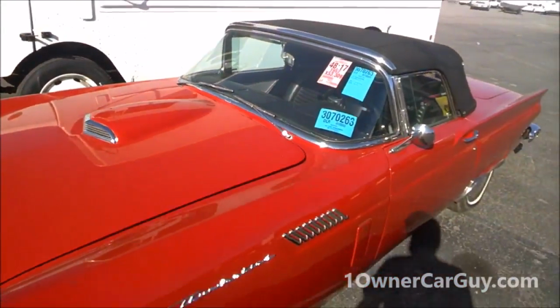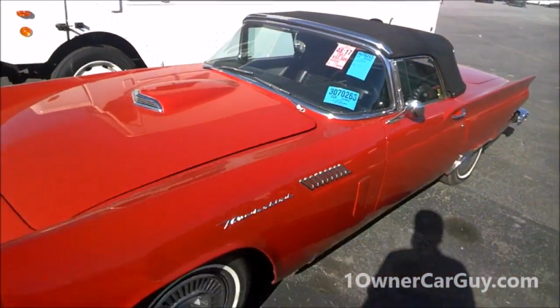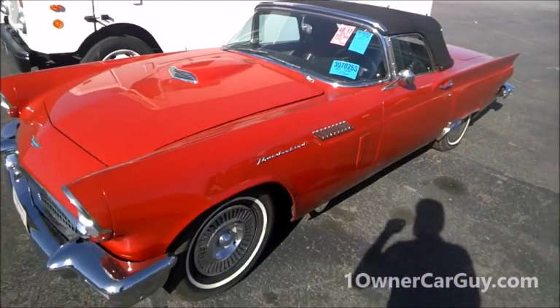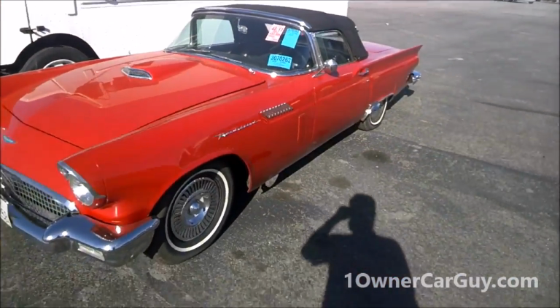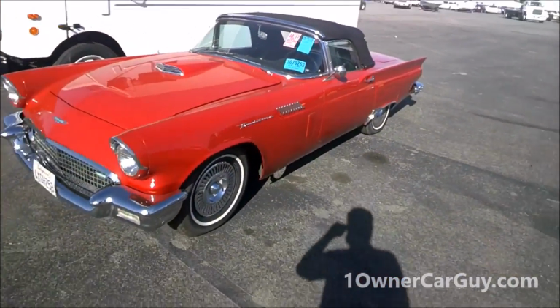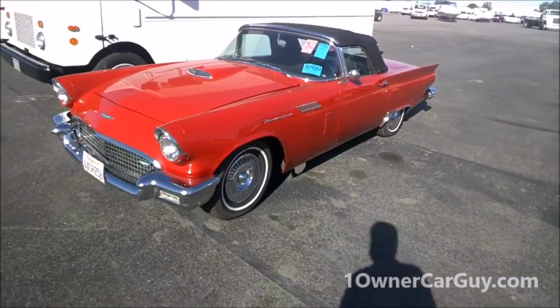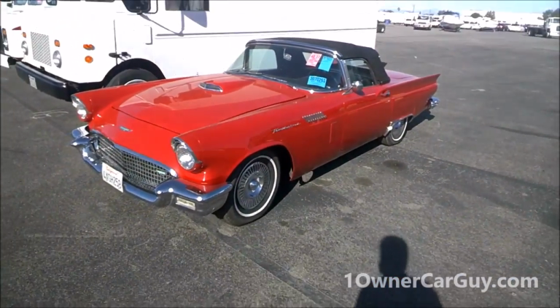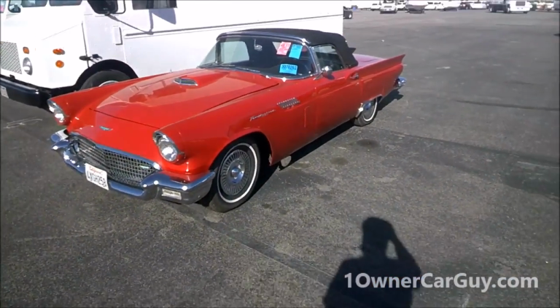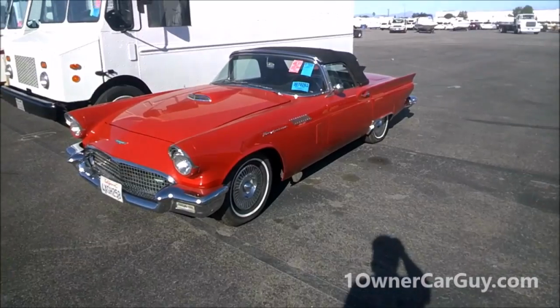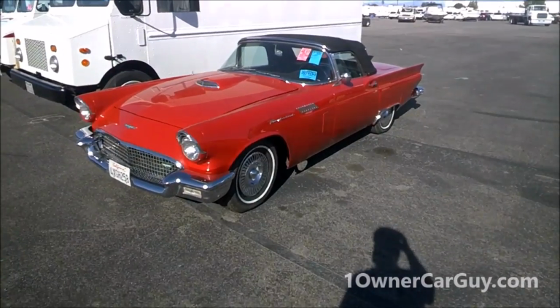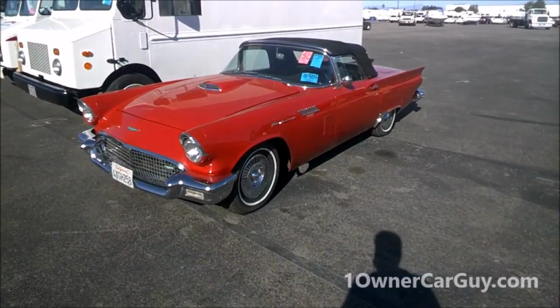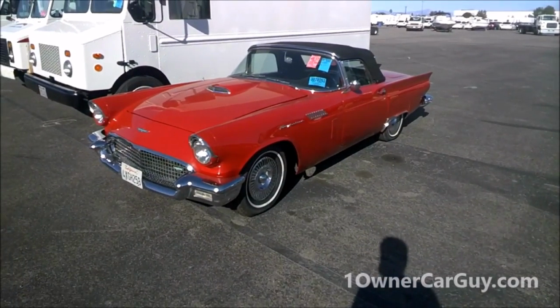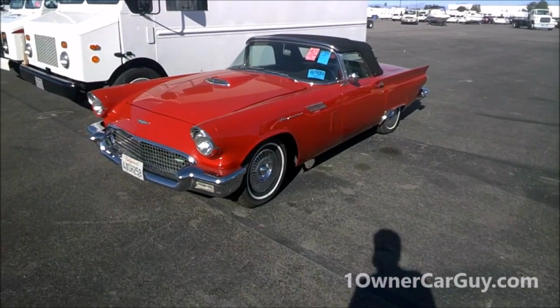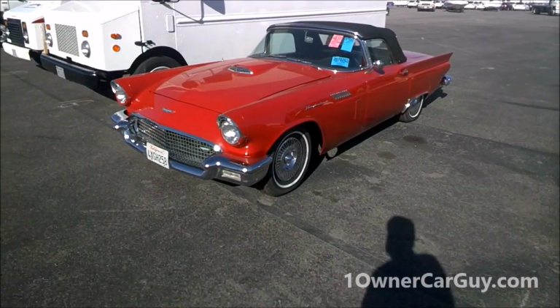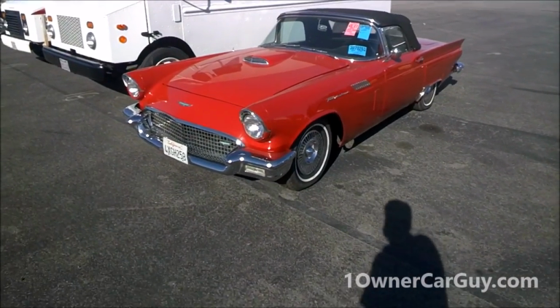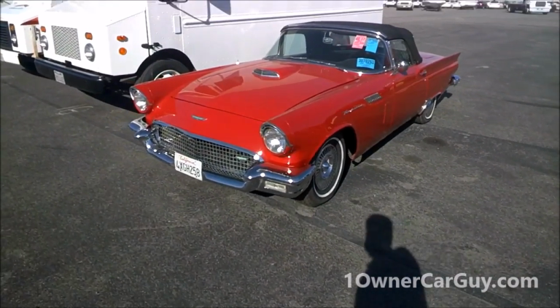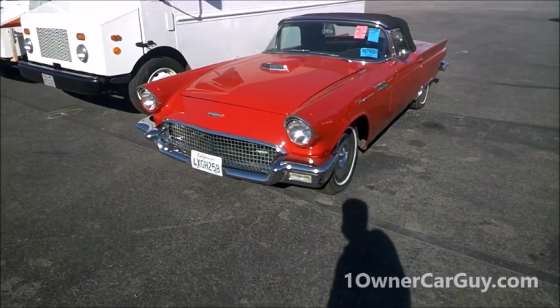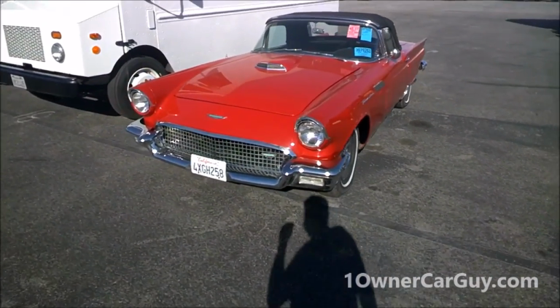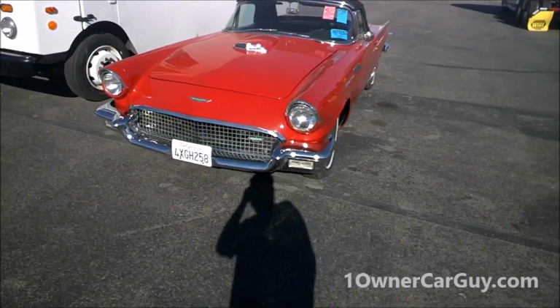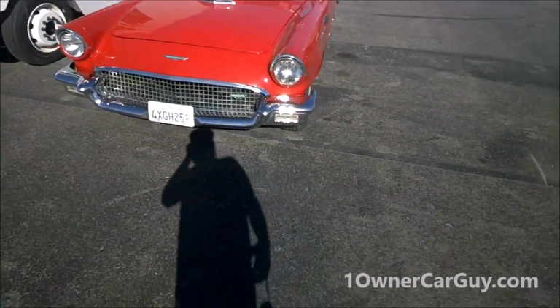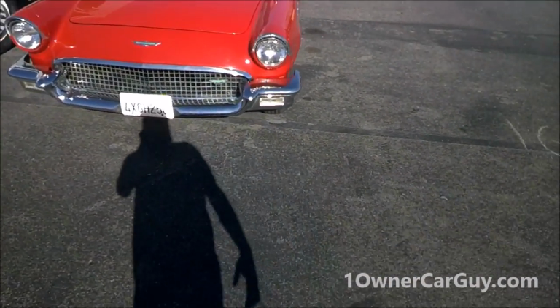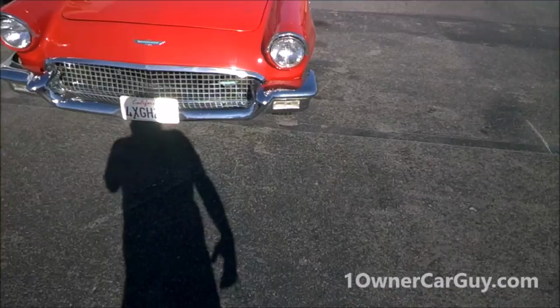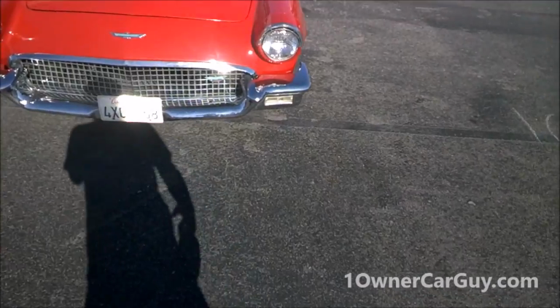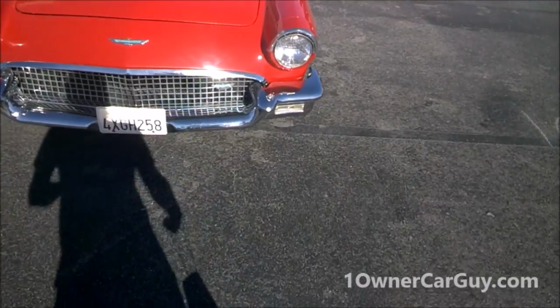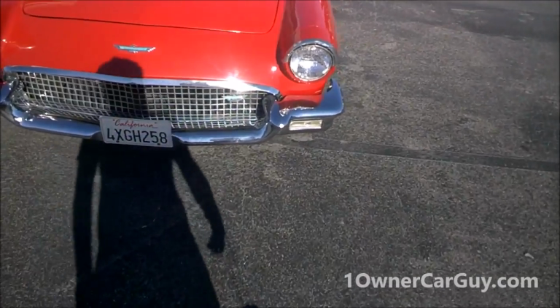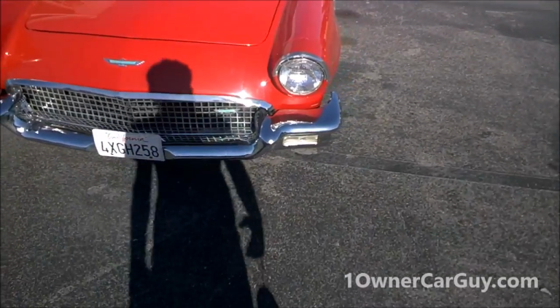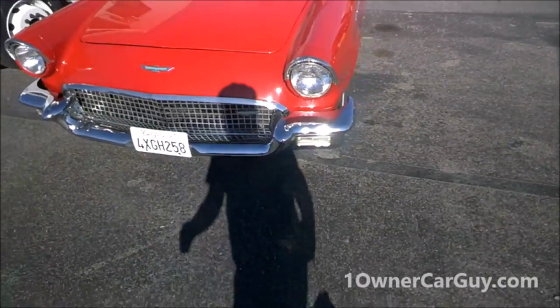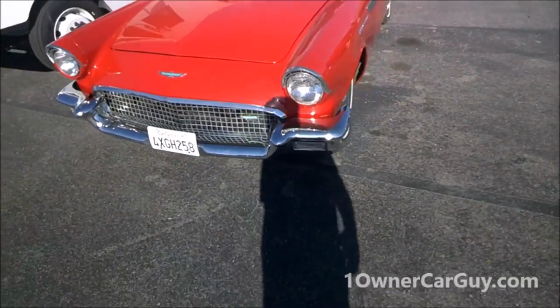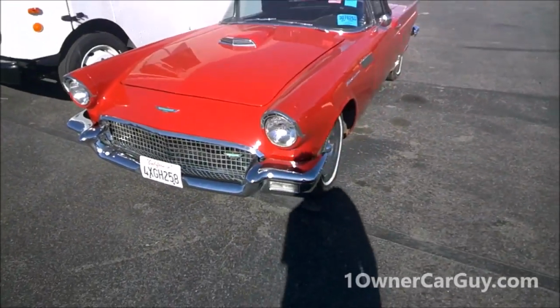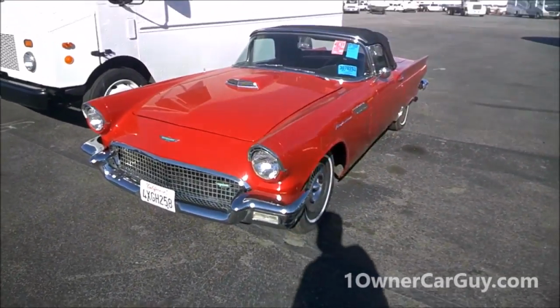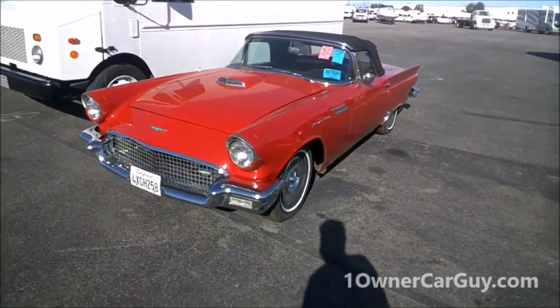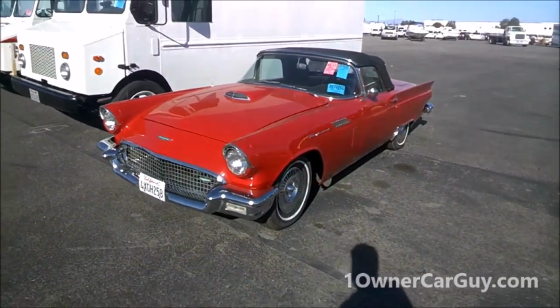It's not a number 10 show quality trailer queen, but it's a drive quality, show-ish type car. Classic Thunderbird International. That's my review.